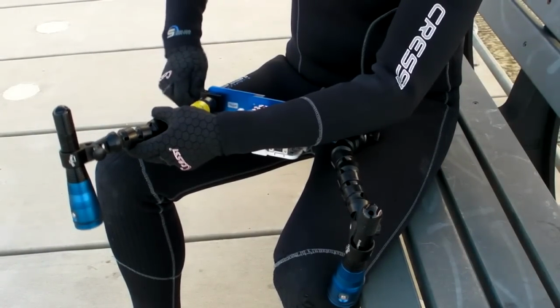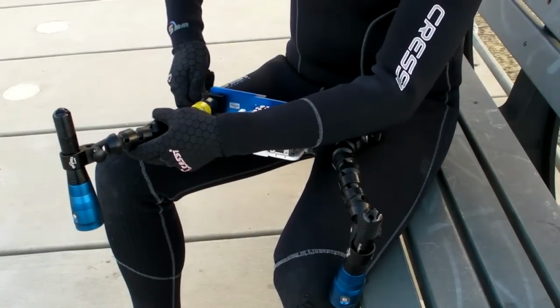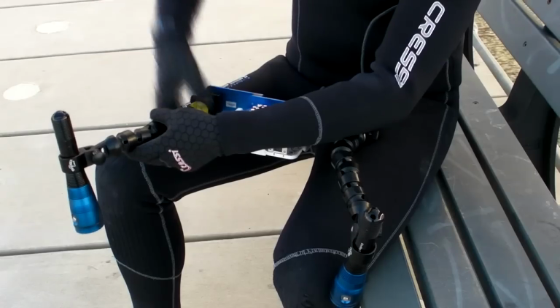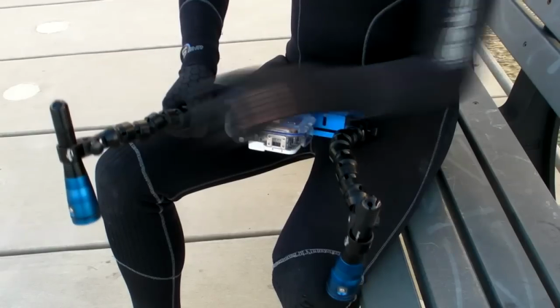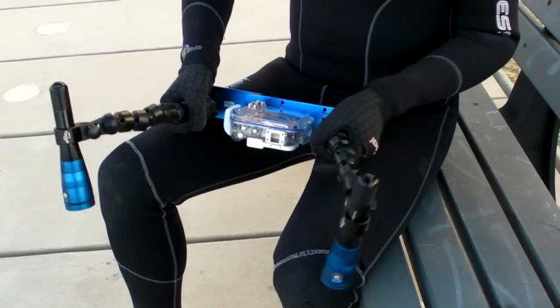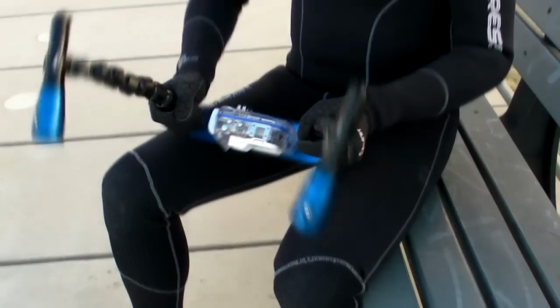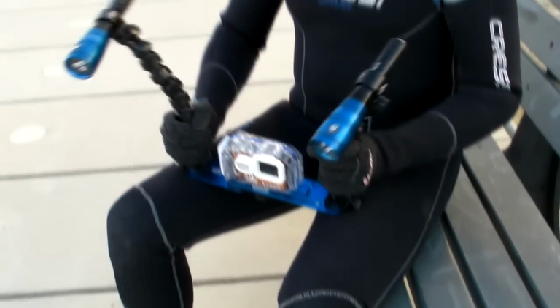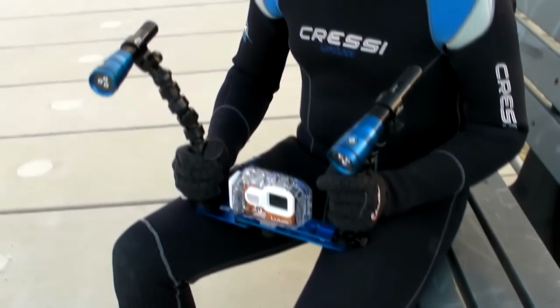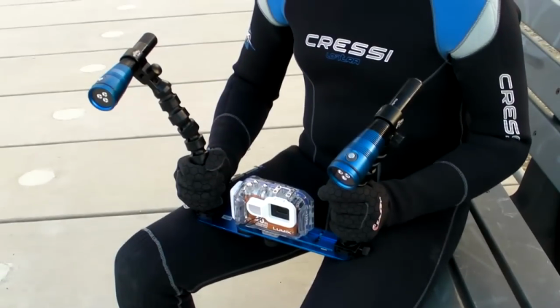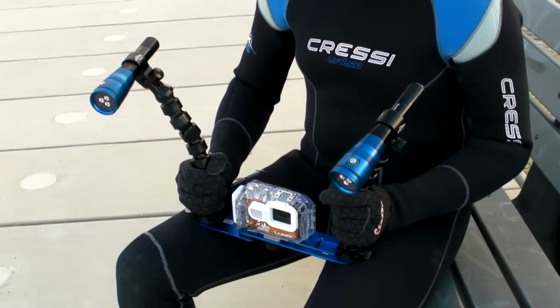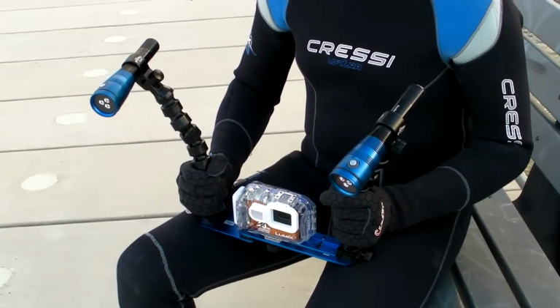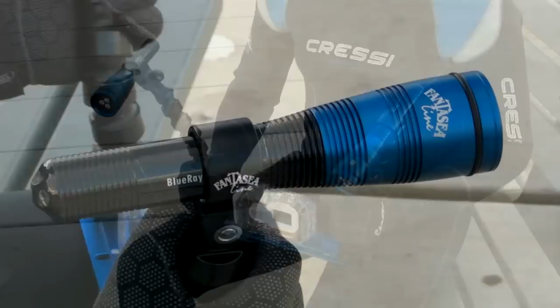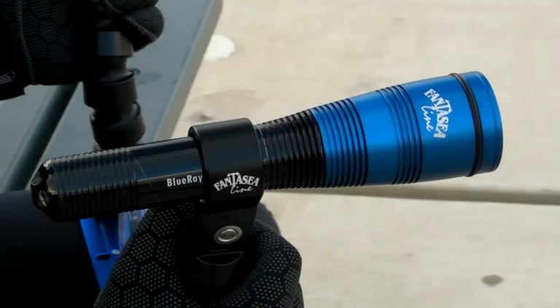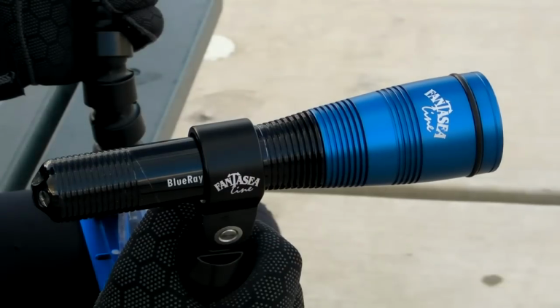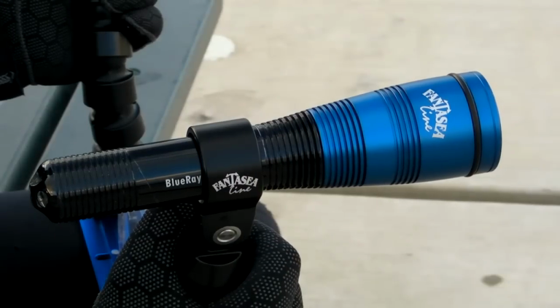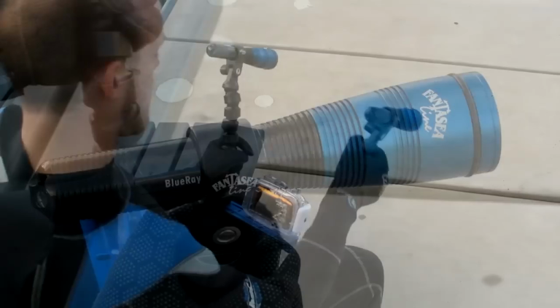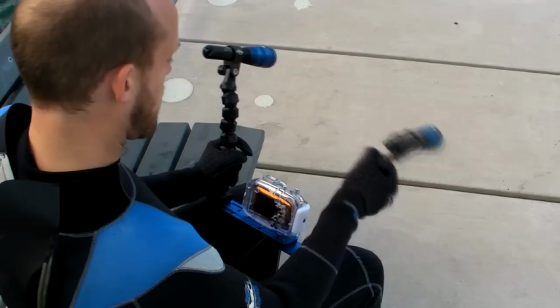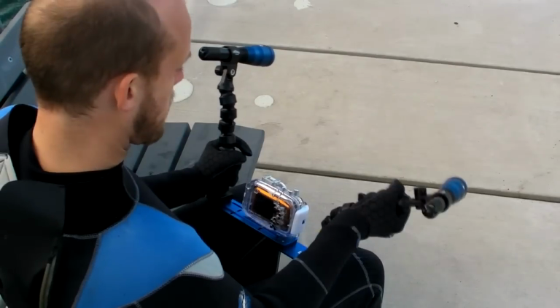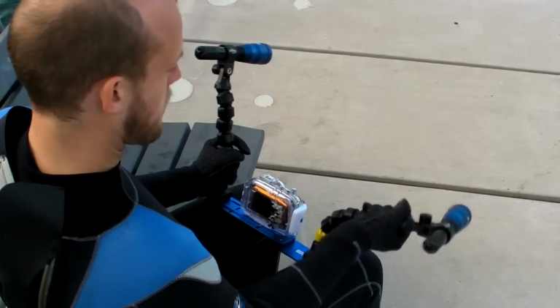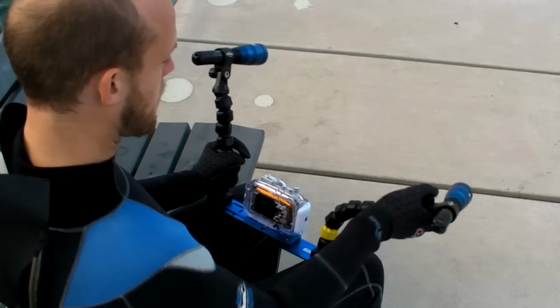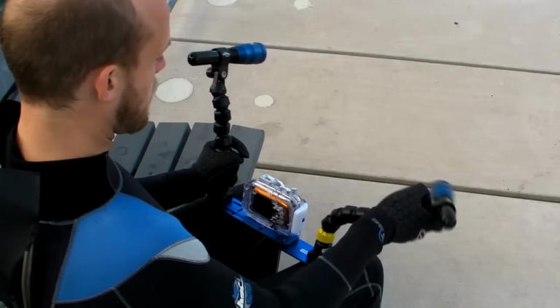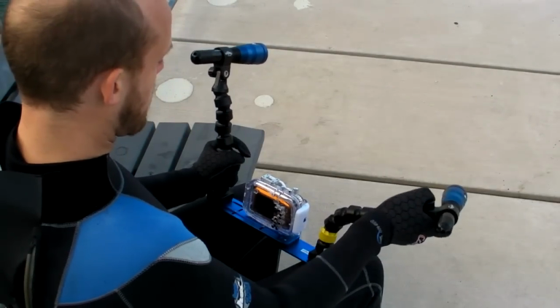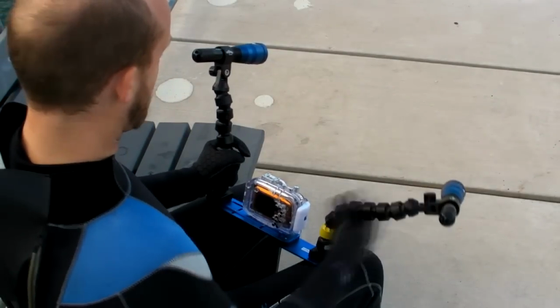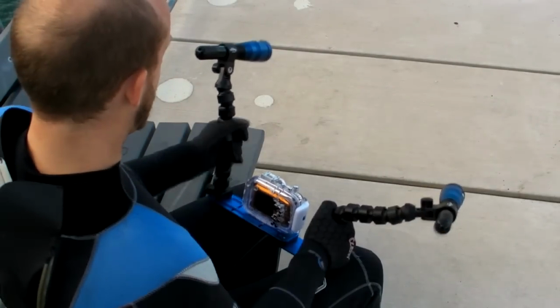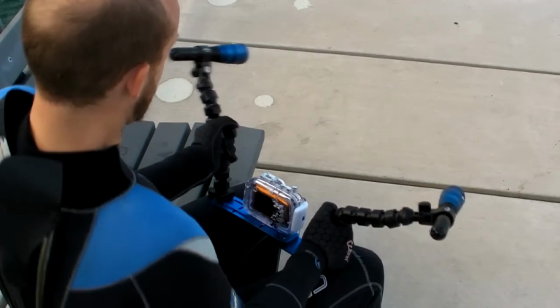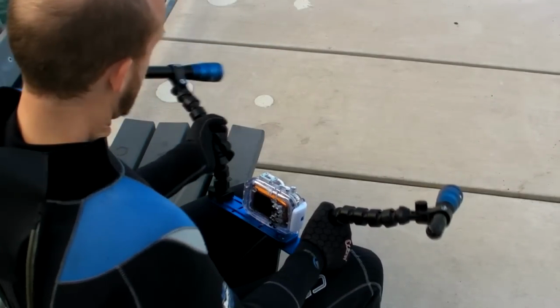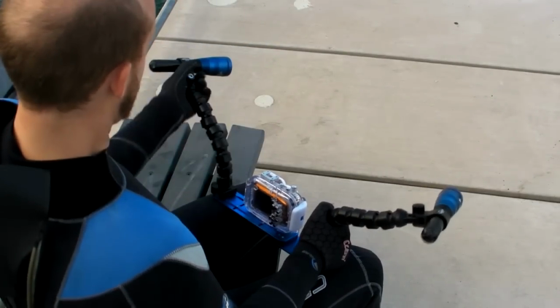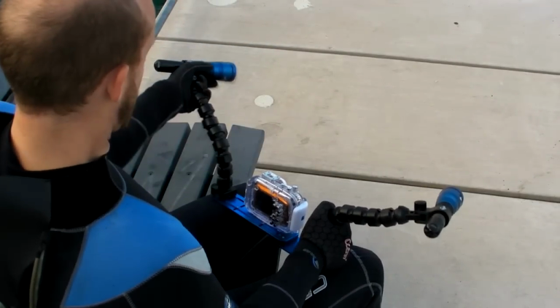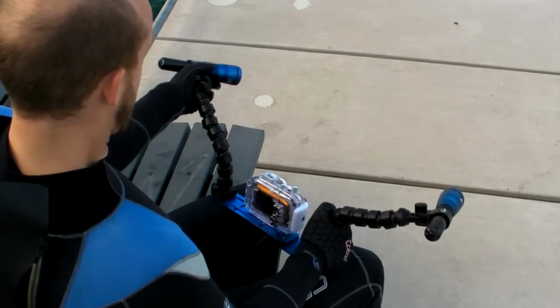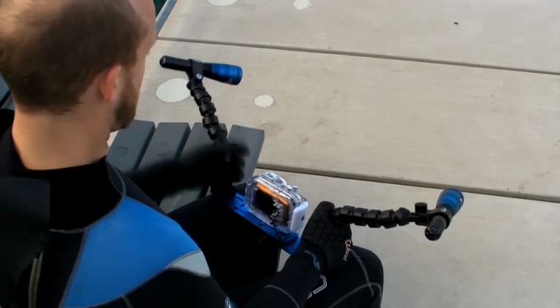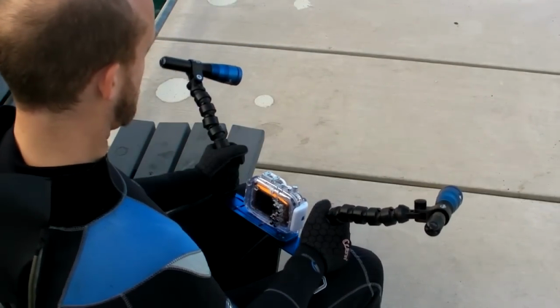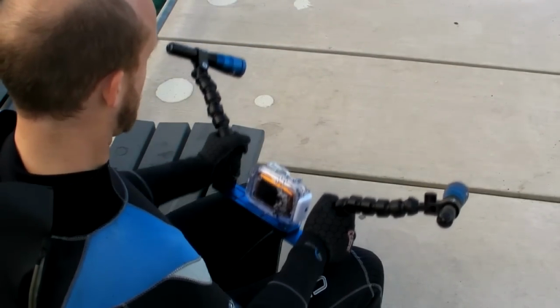After considering the market, Fantasy Line's twin Blu-ray Radiant kit became the obvious choice. With two 1600 lumen LED torches on flex arms and a universal mounting tray, it suited our needs perfectly.